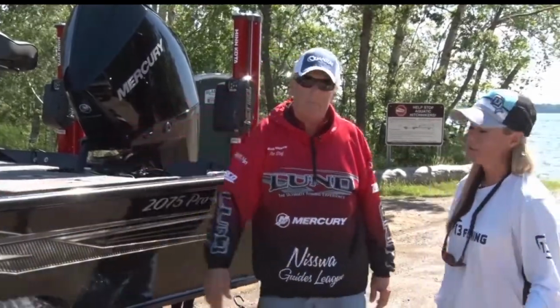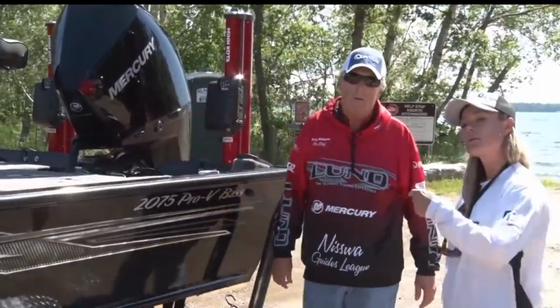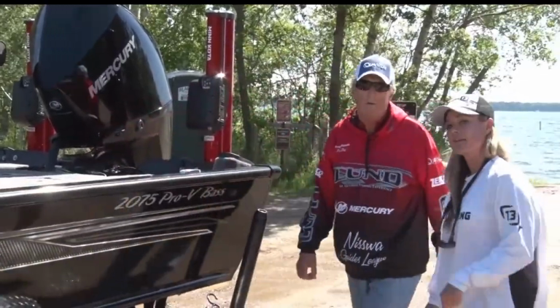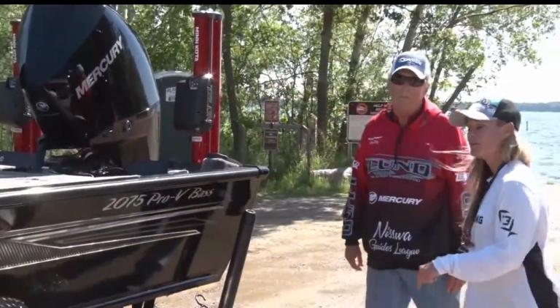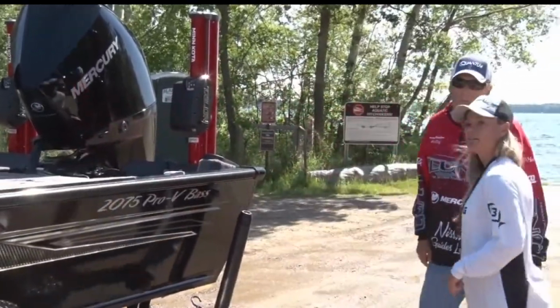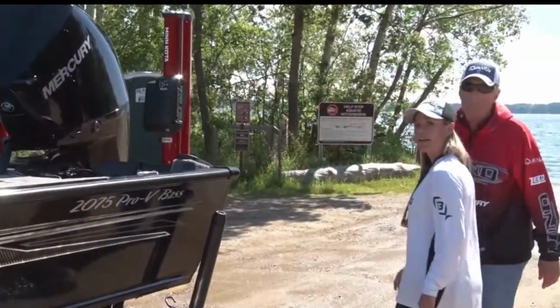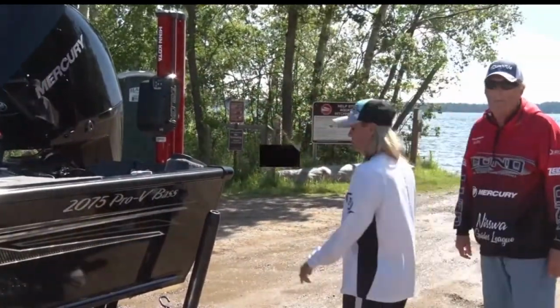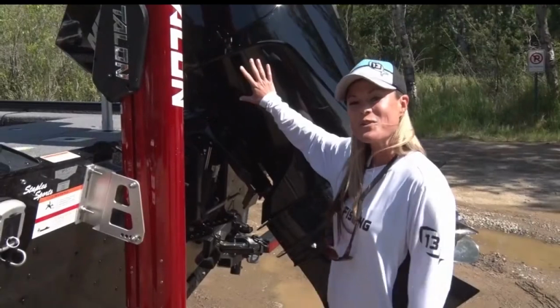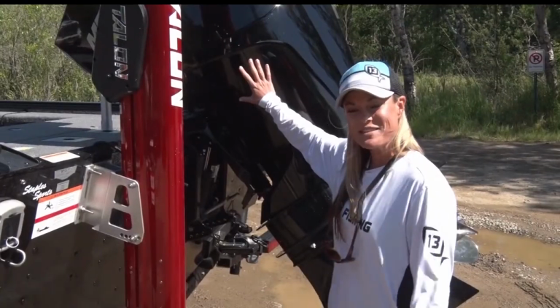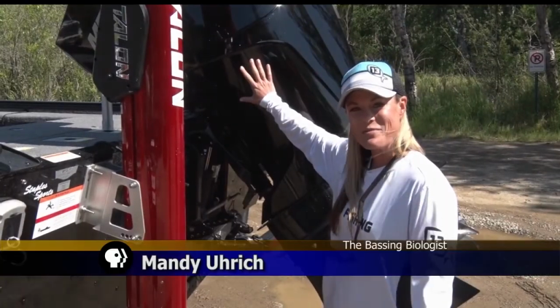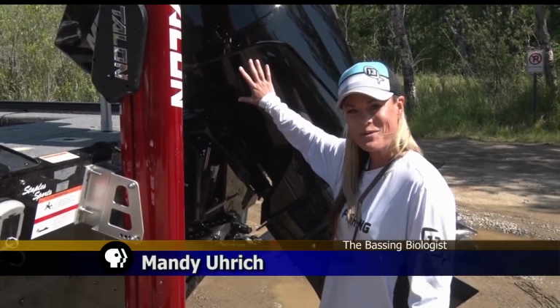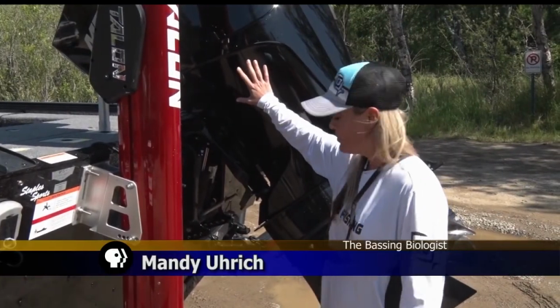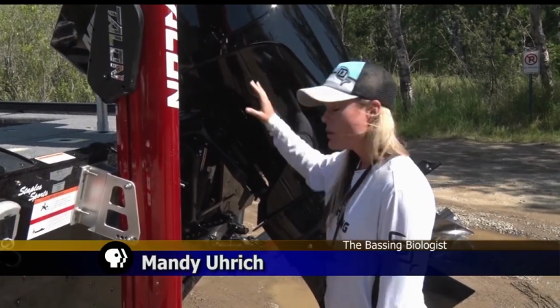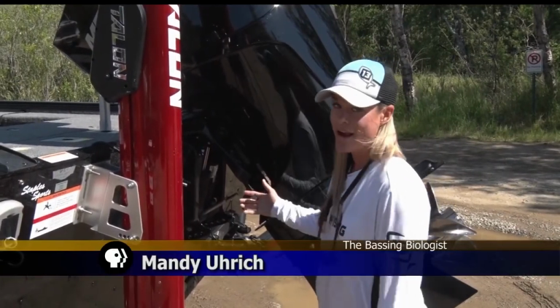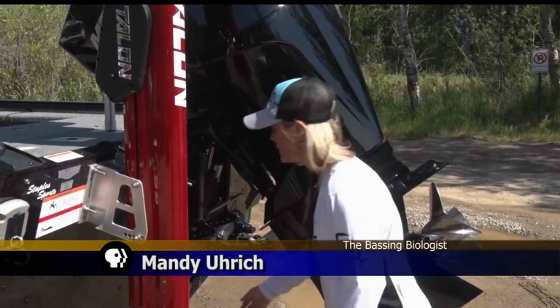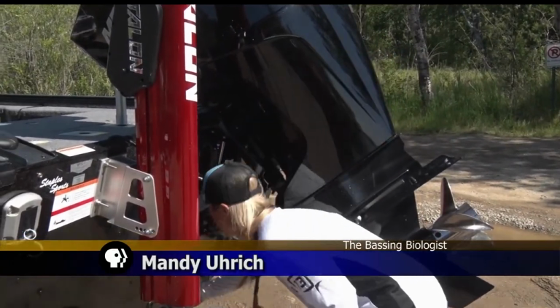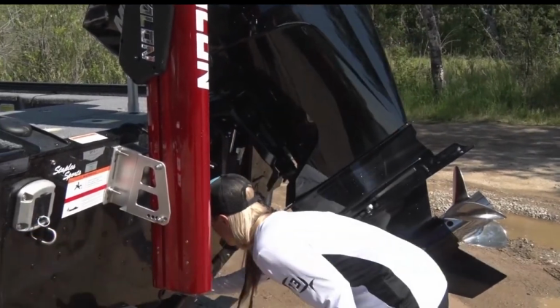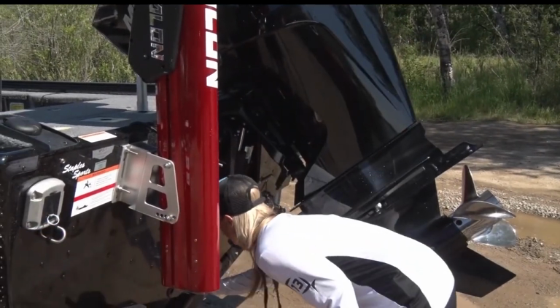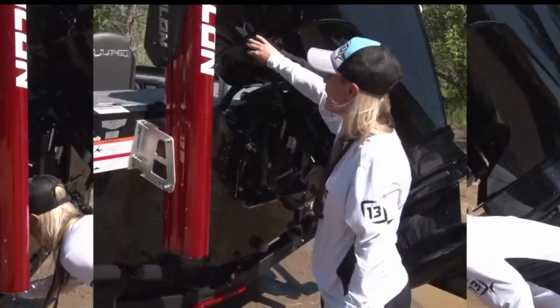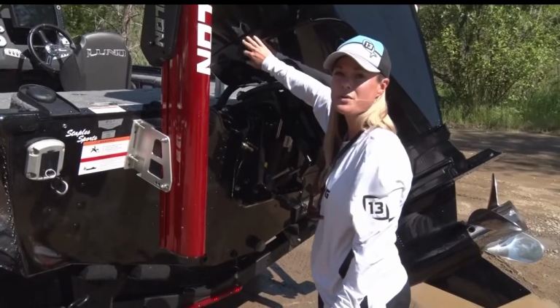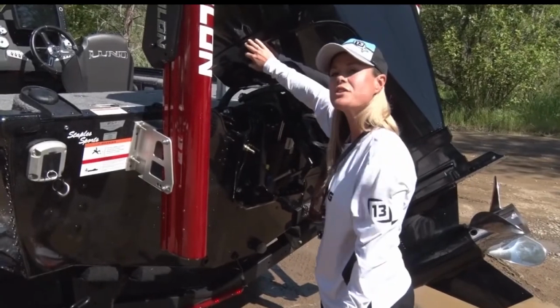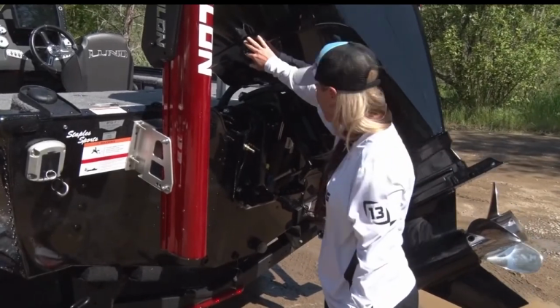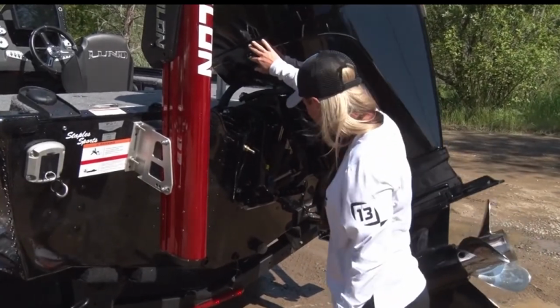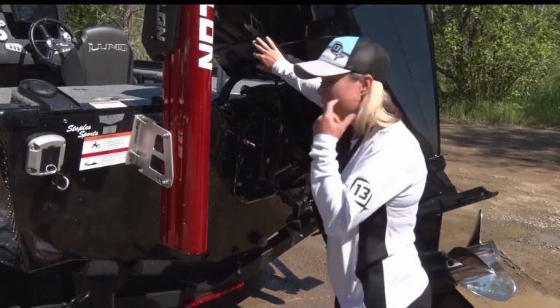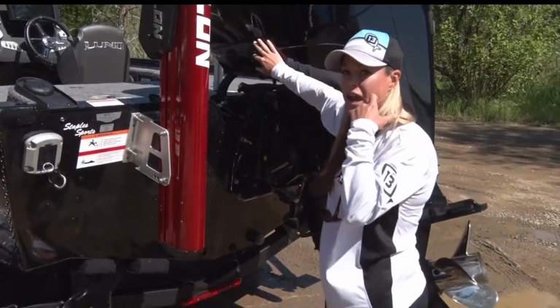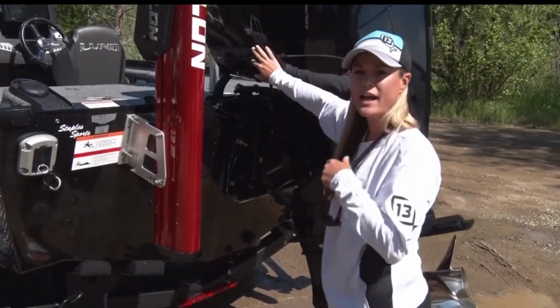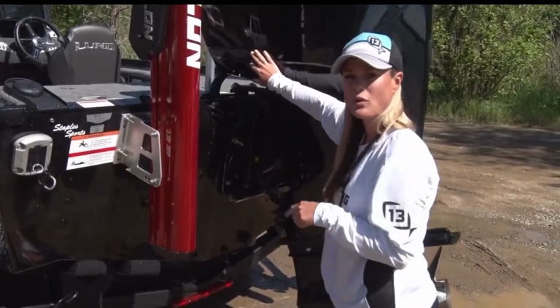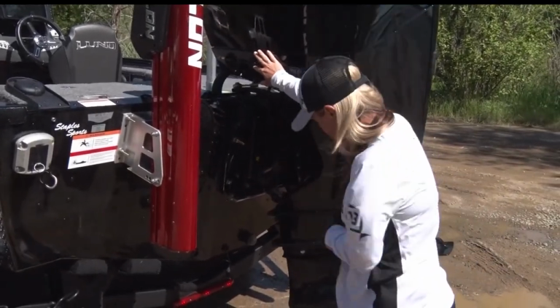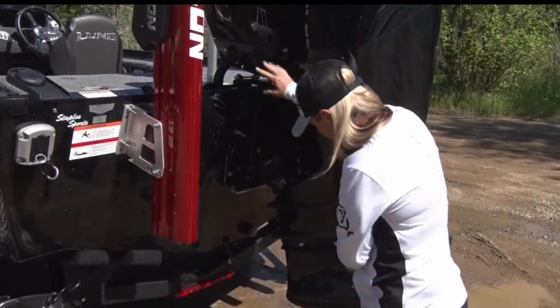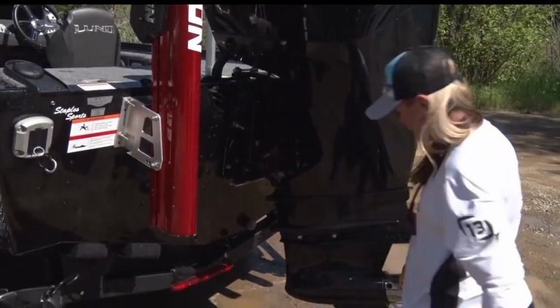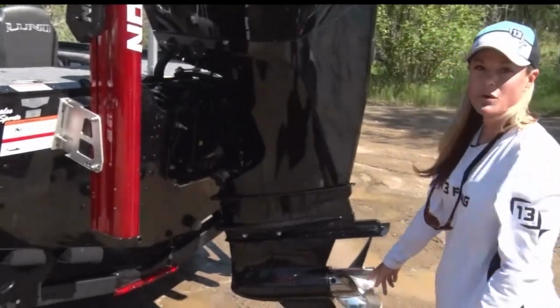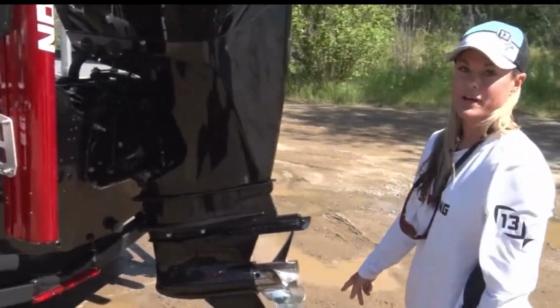Absolutely. Let's go to the back of the boat and take a look back here. Two things in the back of the boat that are really important: one is remembering to pull that plug, and two, make sure you drop that motor to give ample time to let the water drain out of the lower unit.